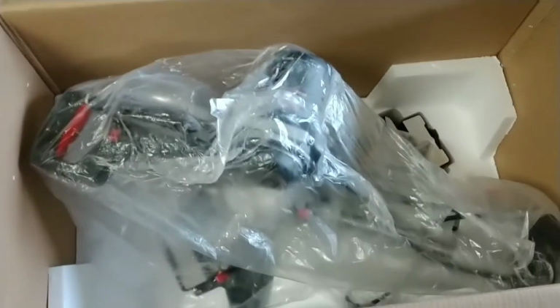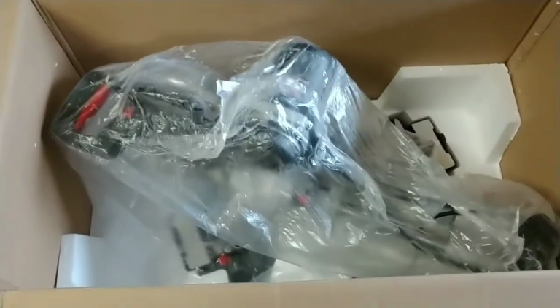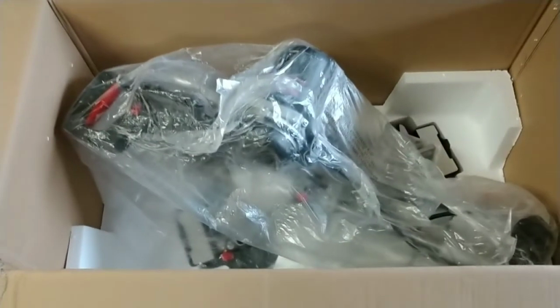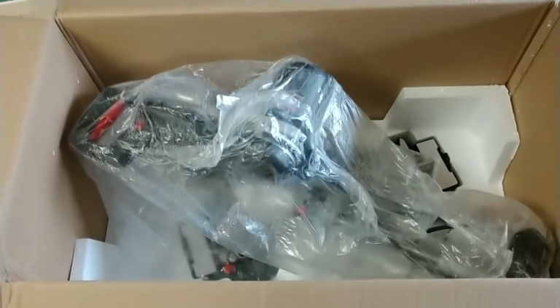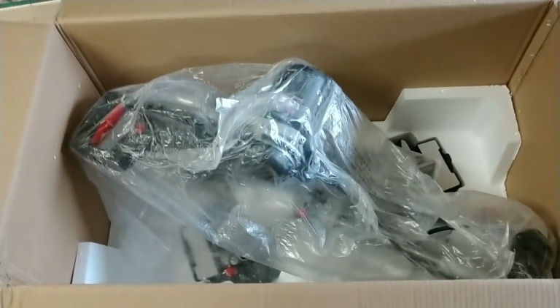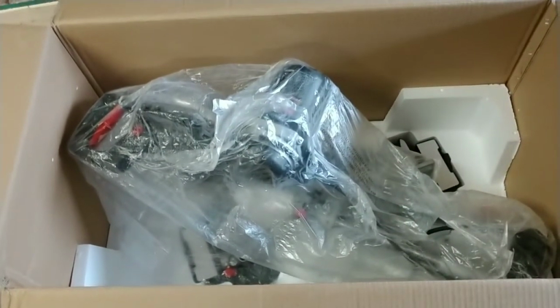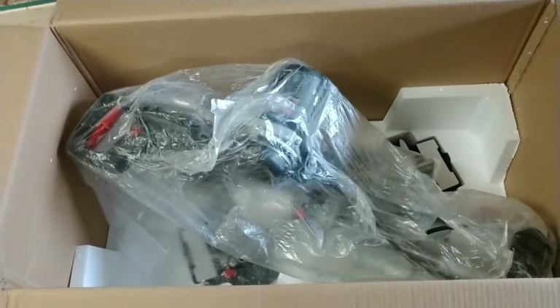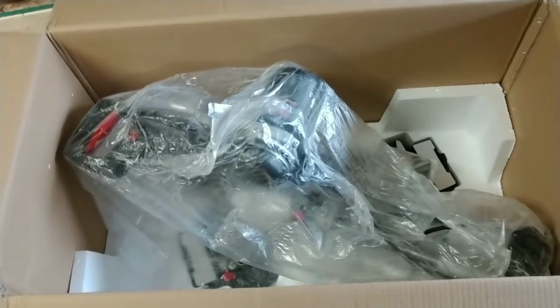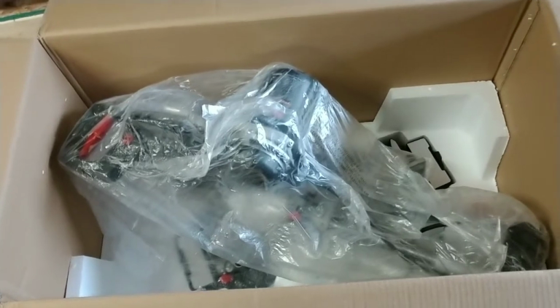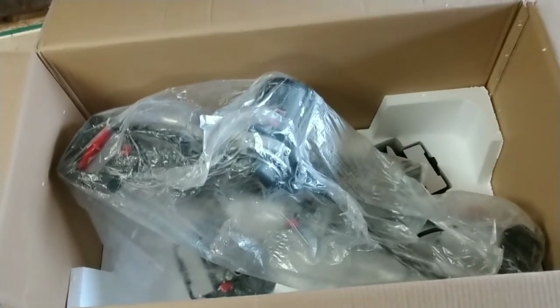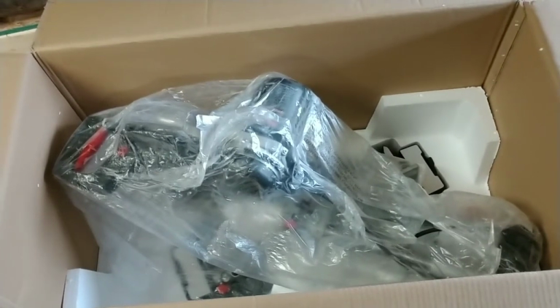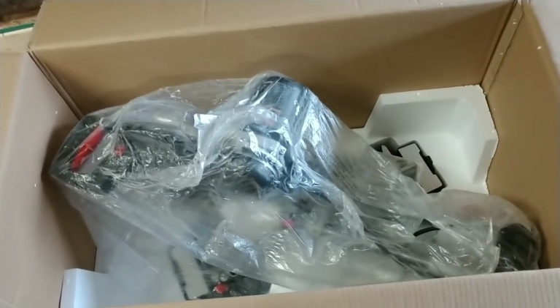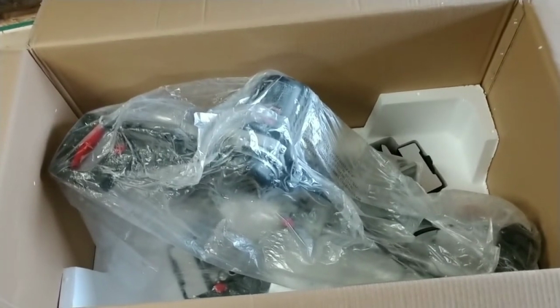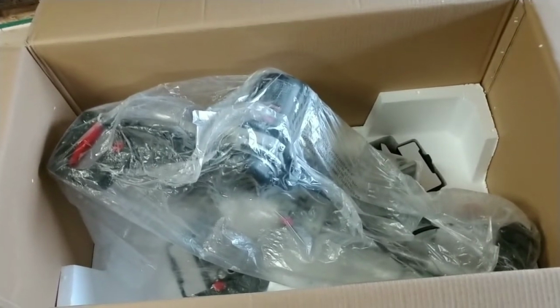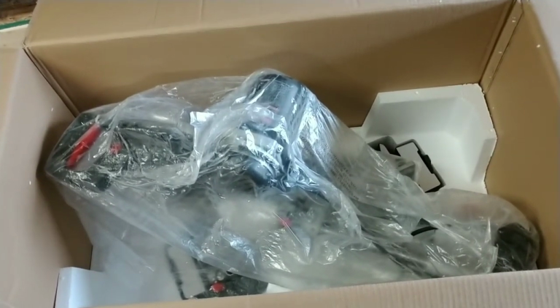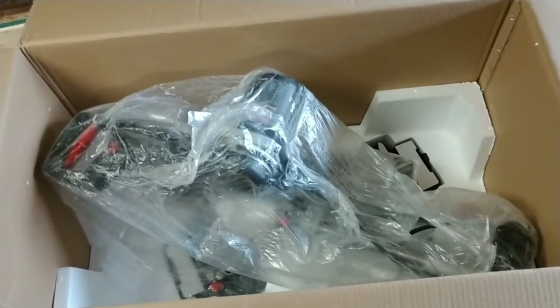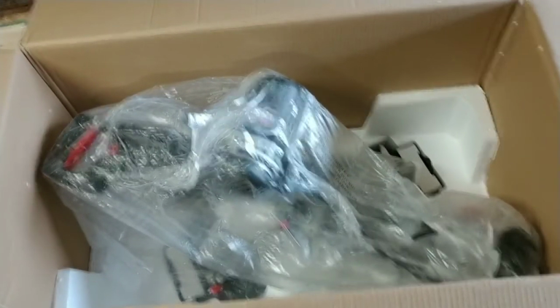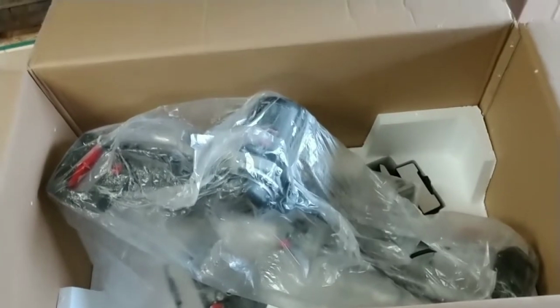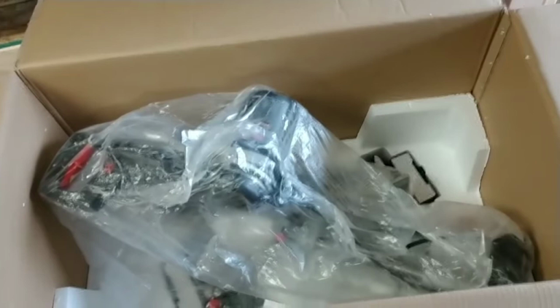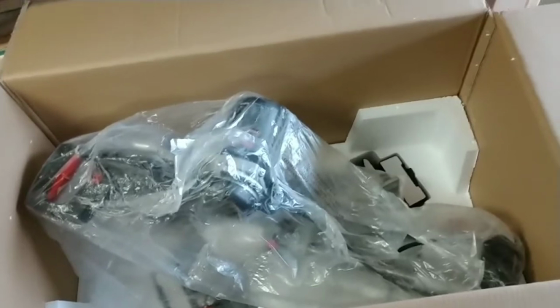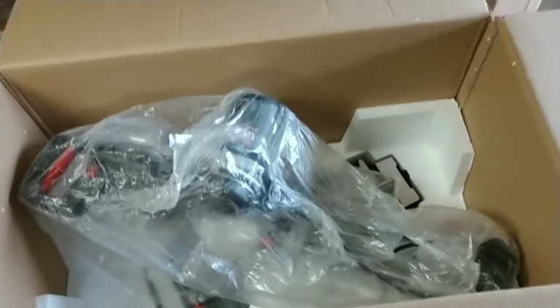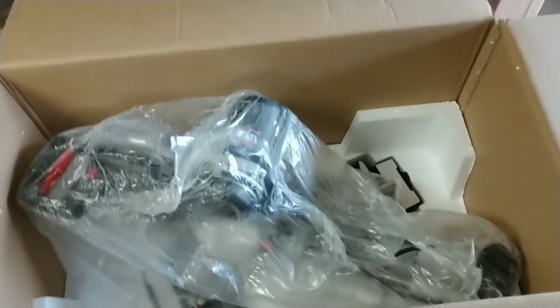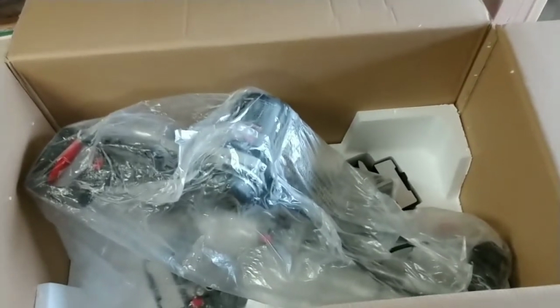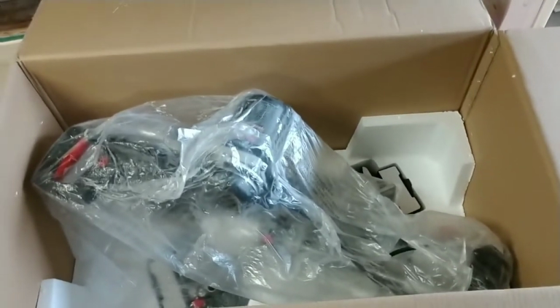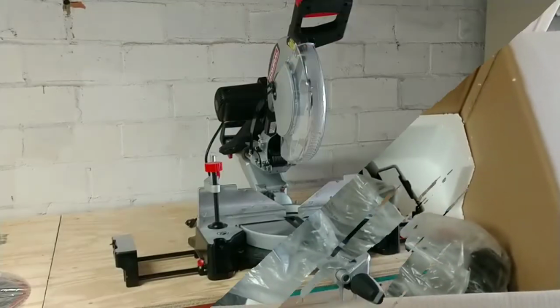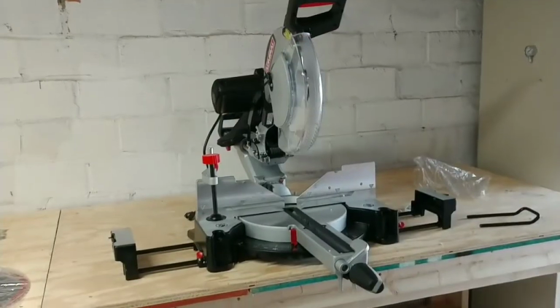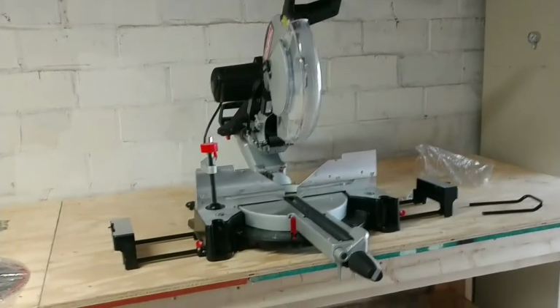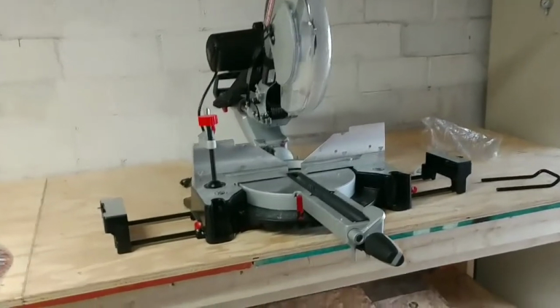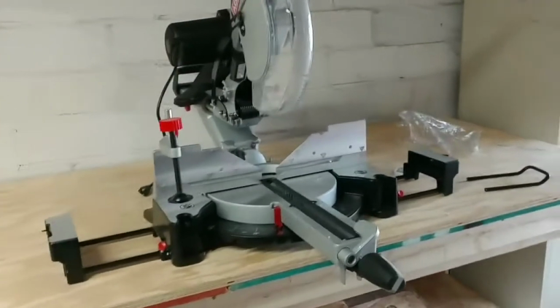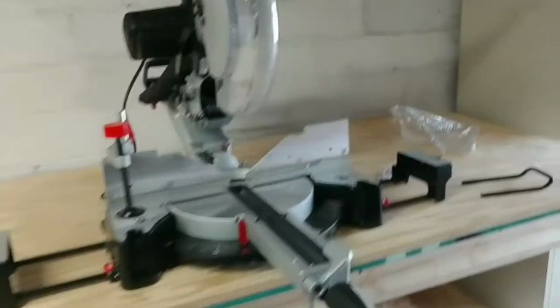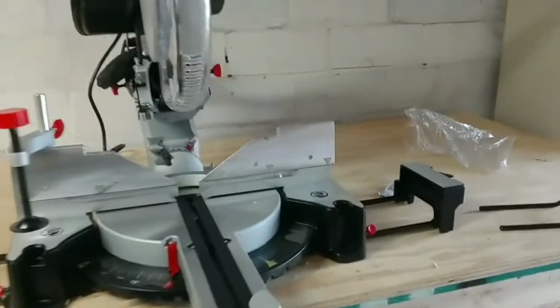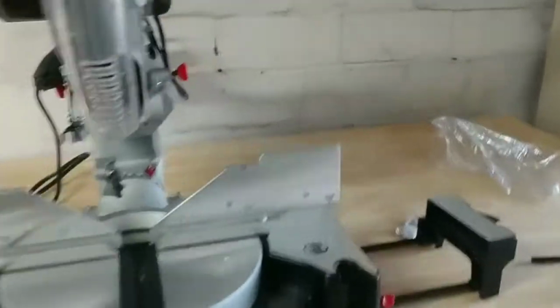I'm going to get this pulled out of the box. Stick with me and we're going to put this on the workbench and give it a quick look and a first impression, and then we'll move on to the stand. Here we go — it's all set up.